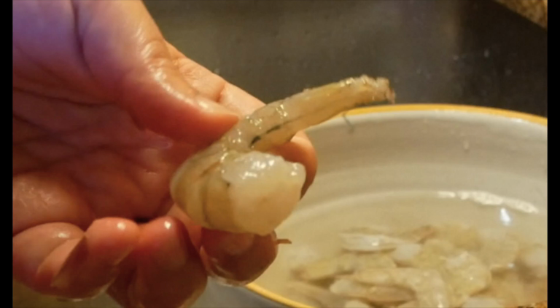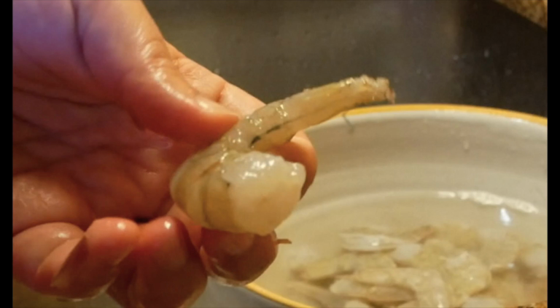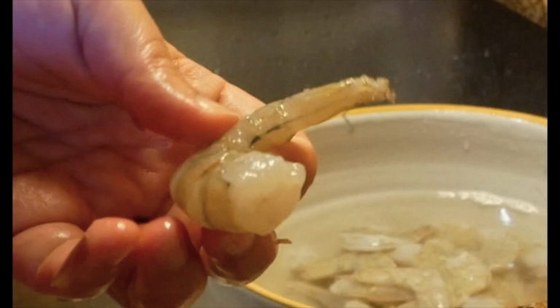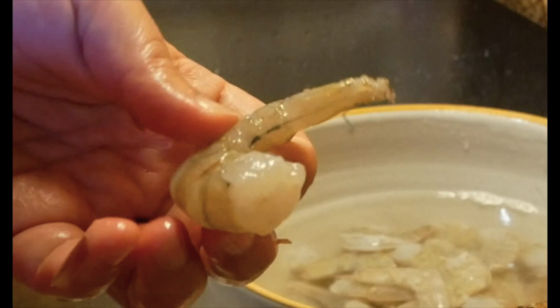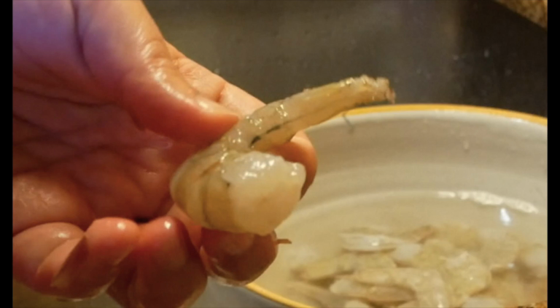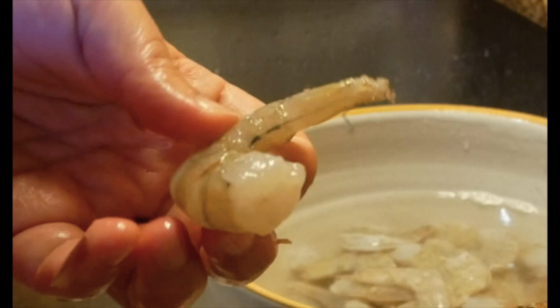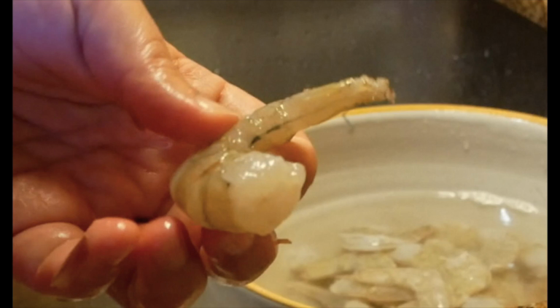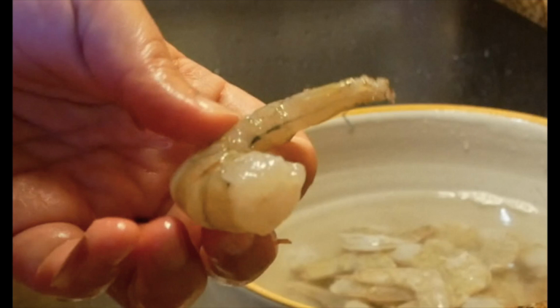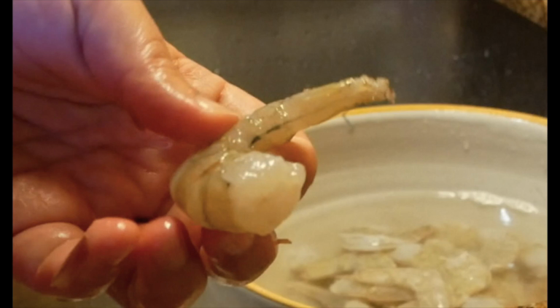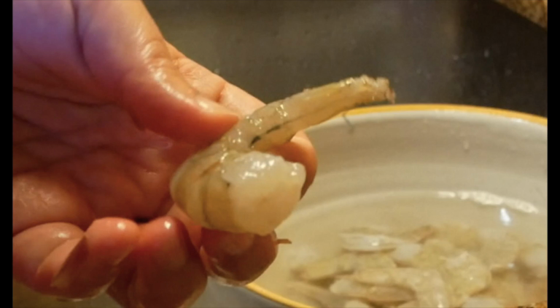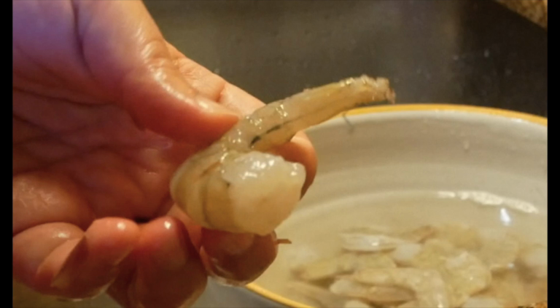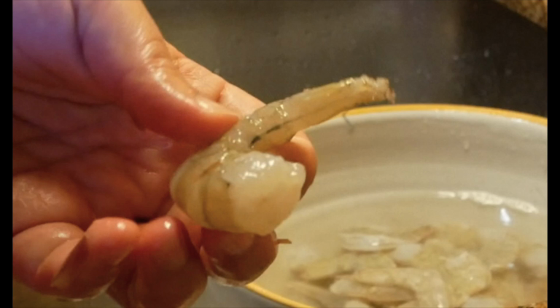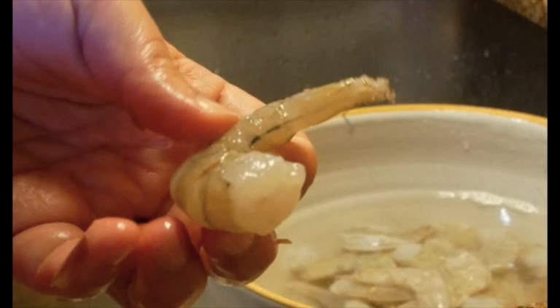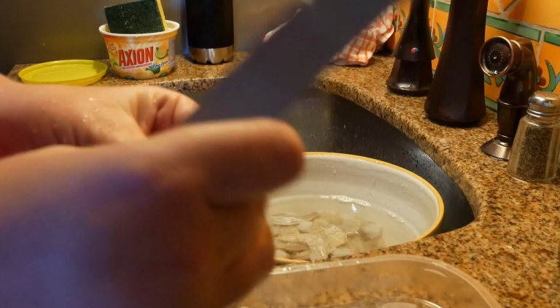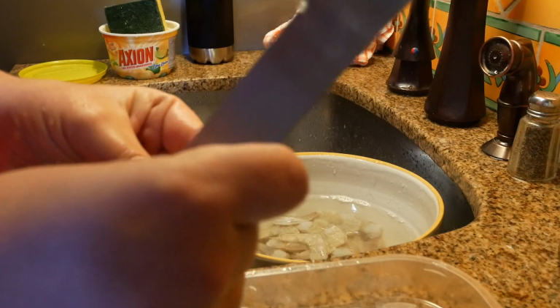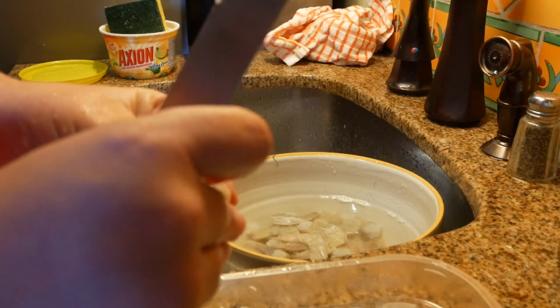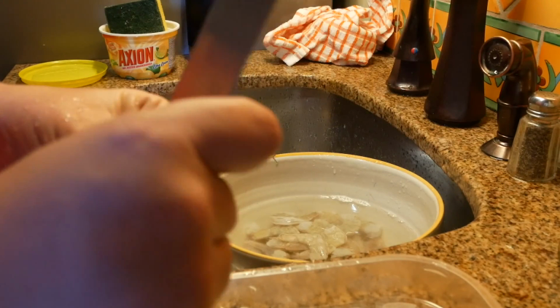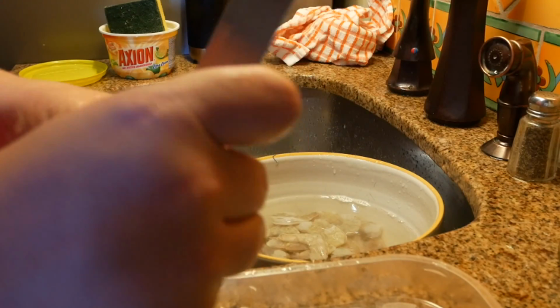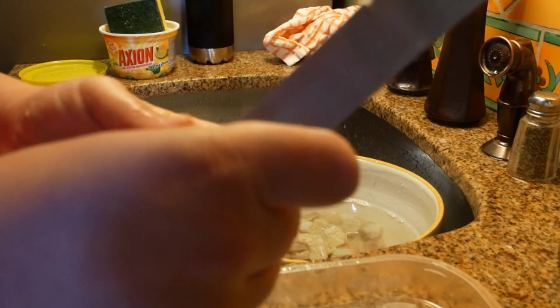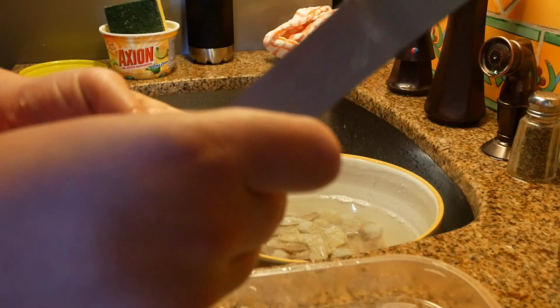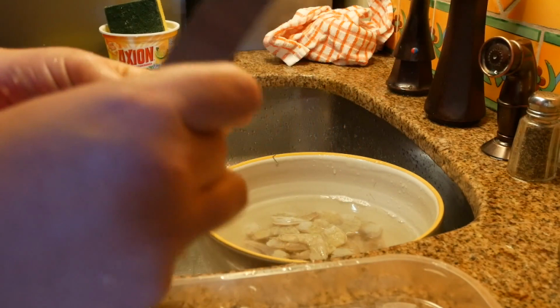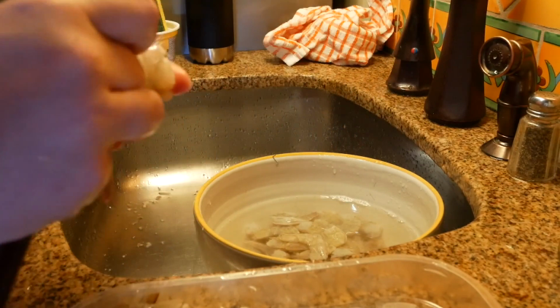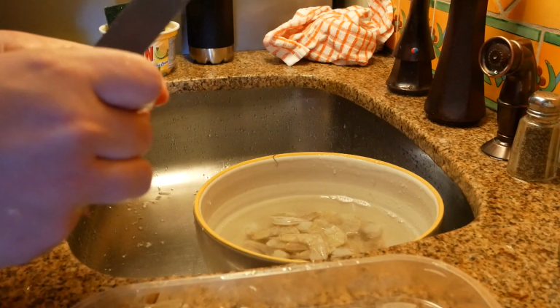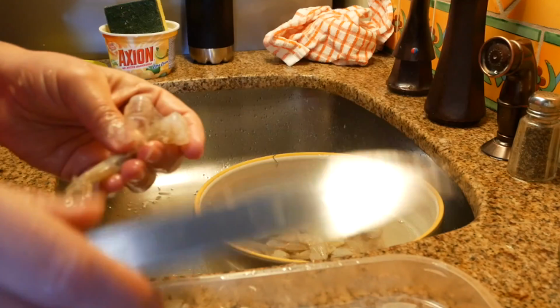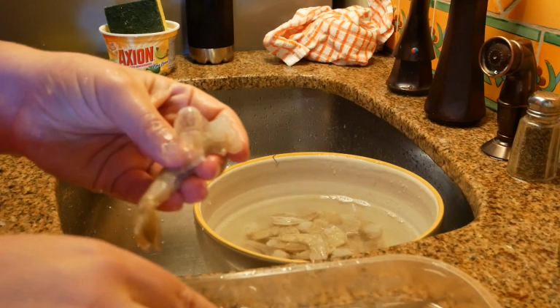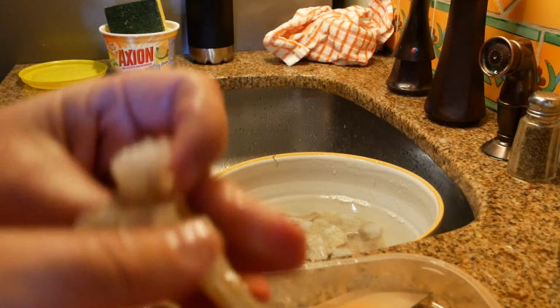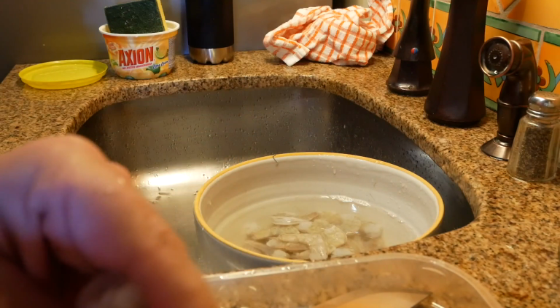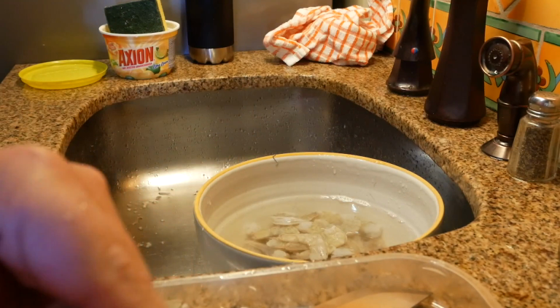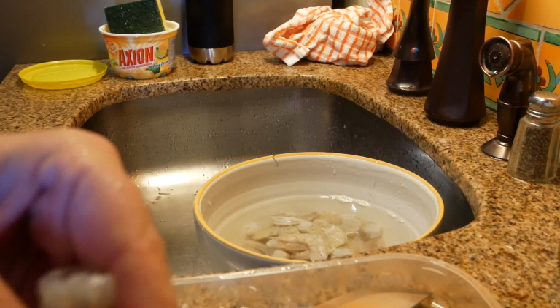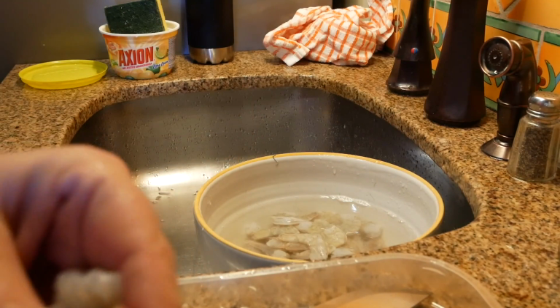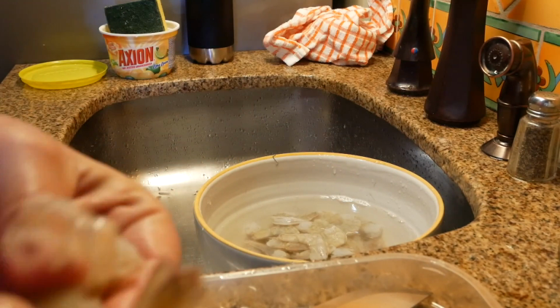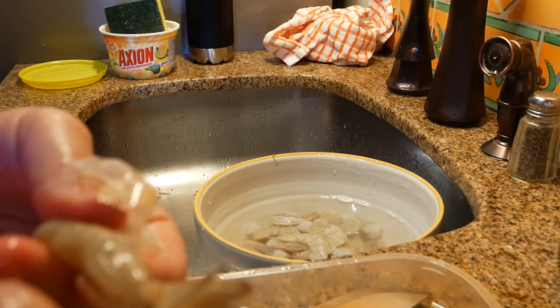The video I had taken close-ups of this ended up not recording, so I'm going to show you this on a picture and then show you how I do it in the film, but it's pretty simple.